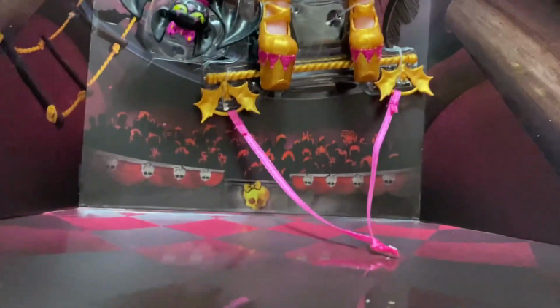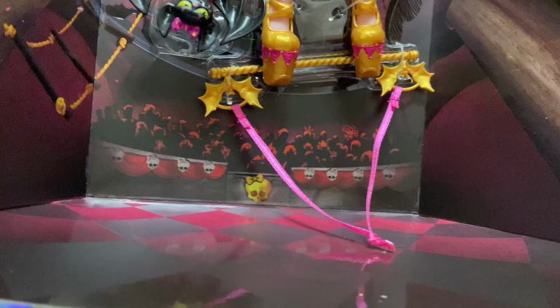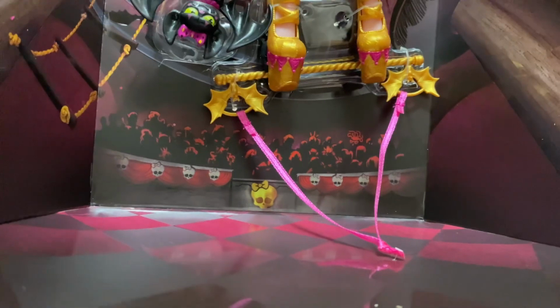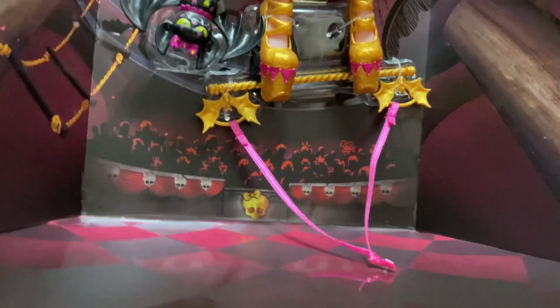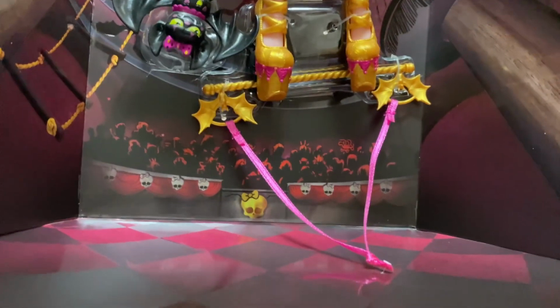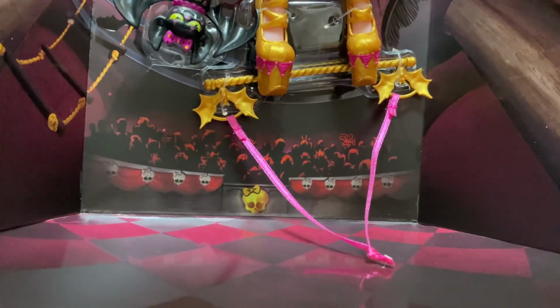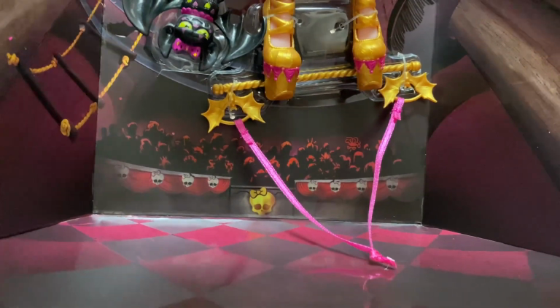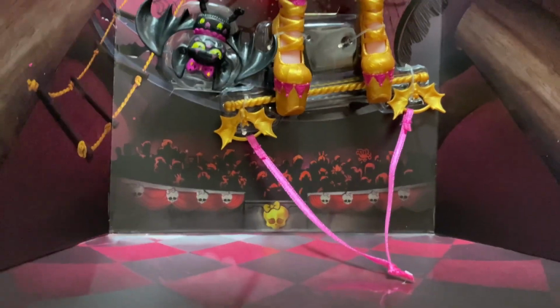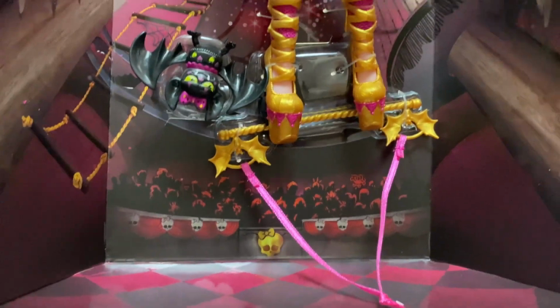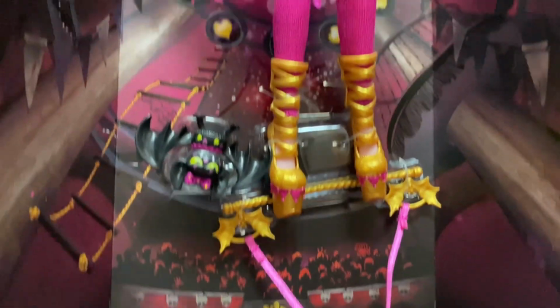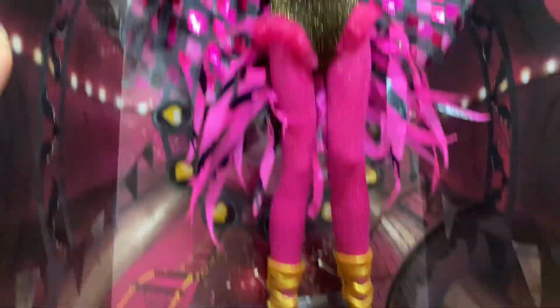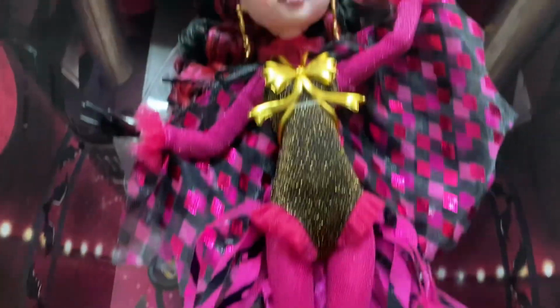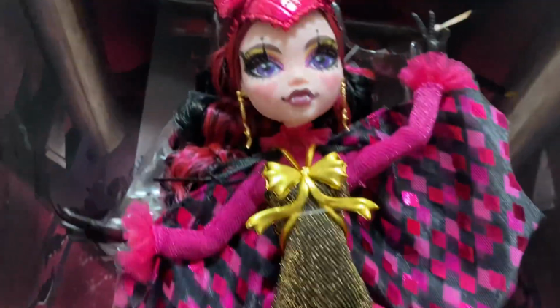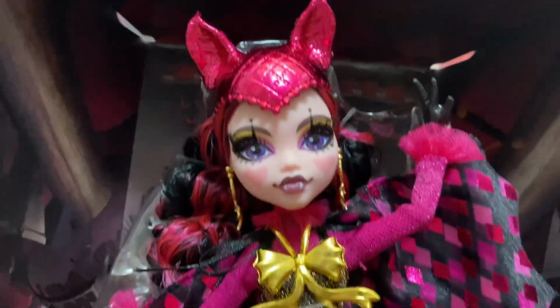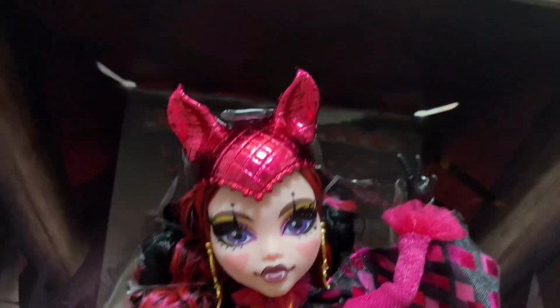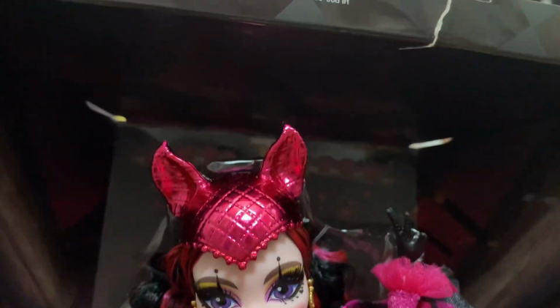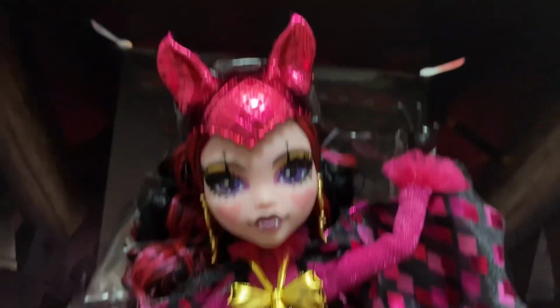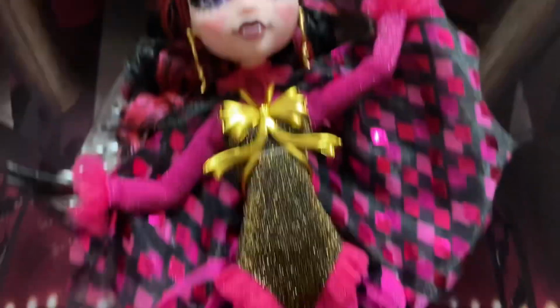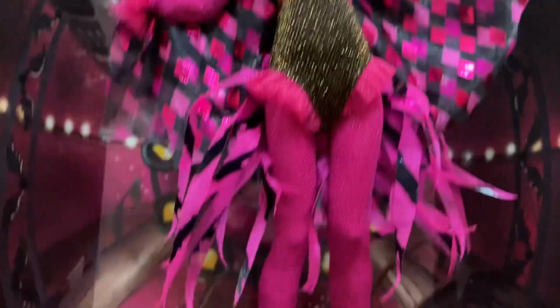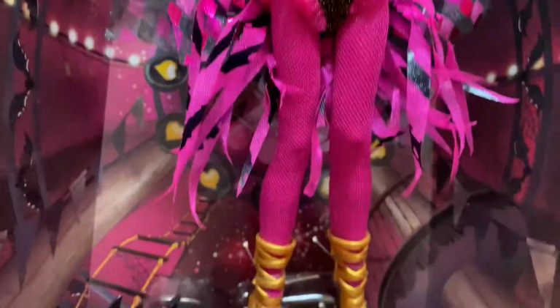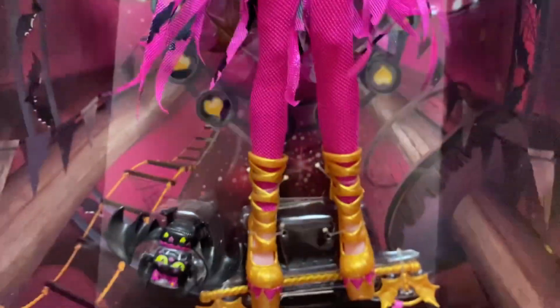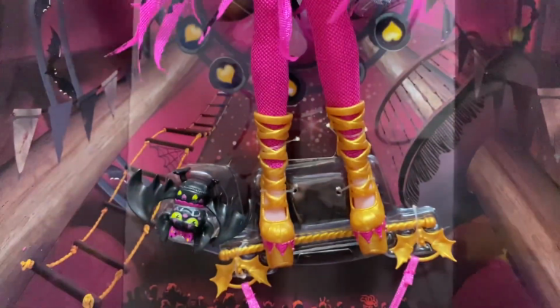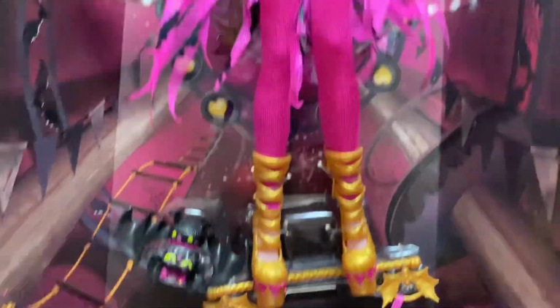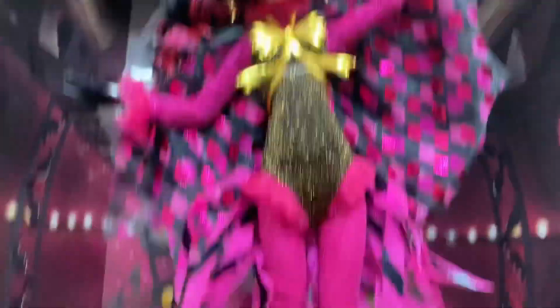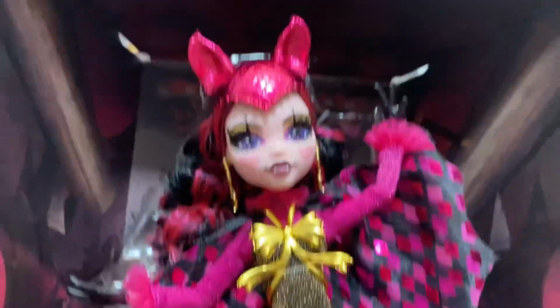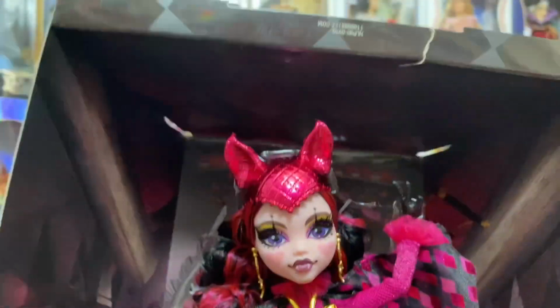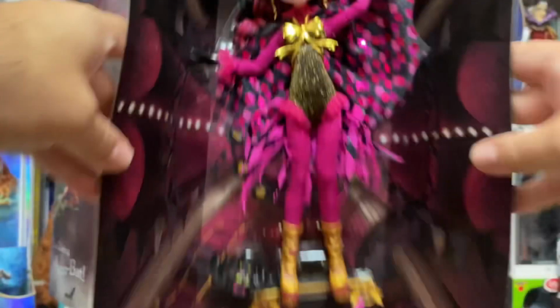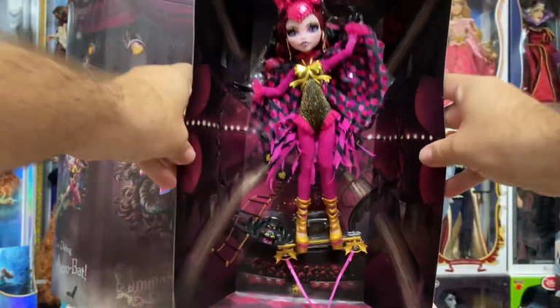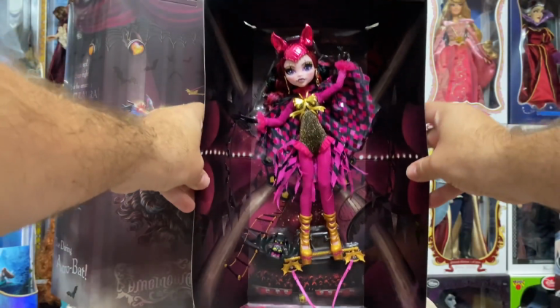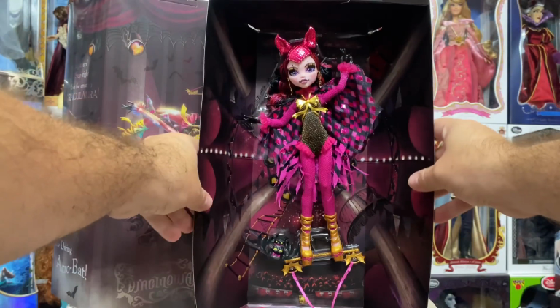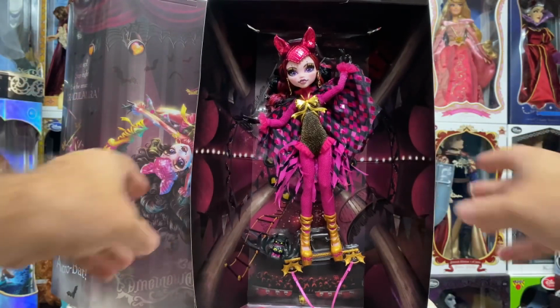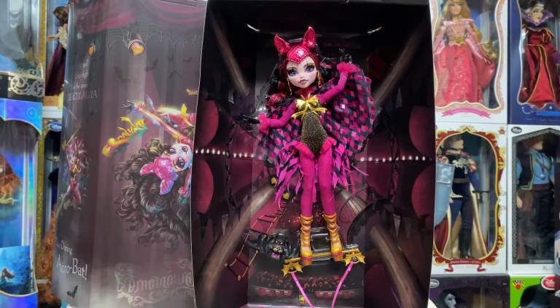In my book, this is a really, really well-done collector doll. If you wanted to, you could literally hang her from that little ribbon using an eyelet hook off your shelf, and since she does clip on there, it would look absolutely fantastic — such a very well-done collector's piece.